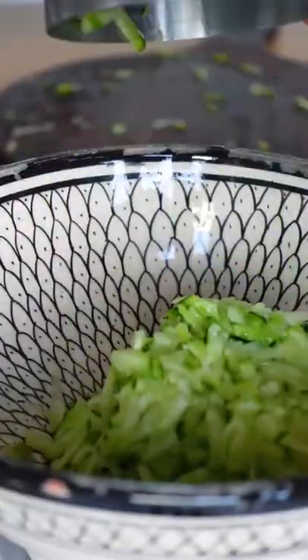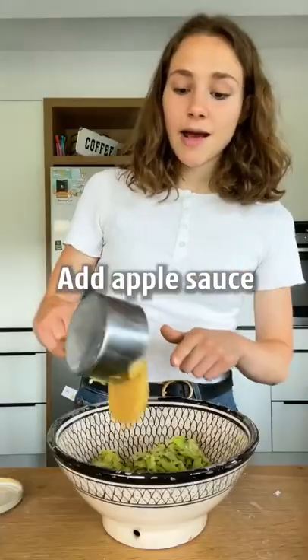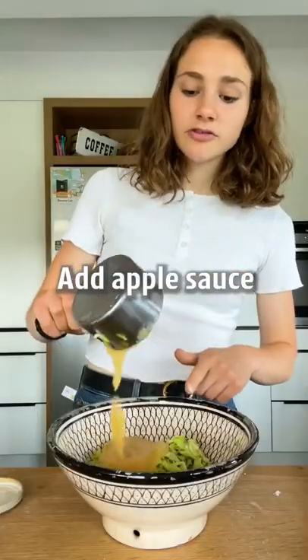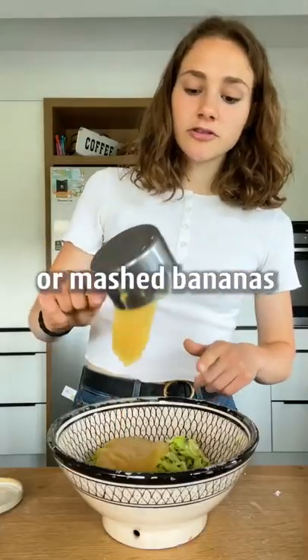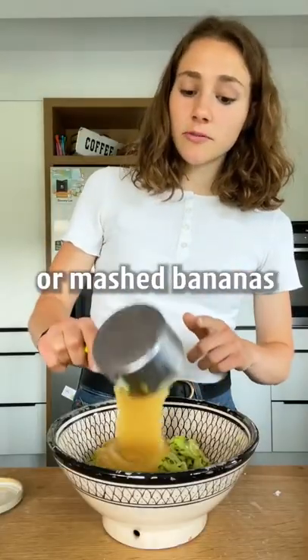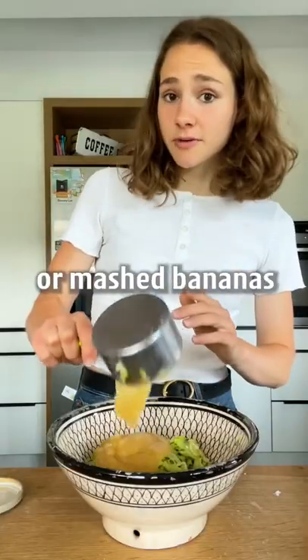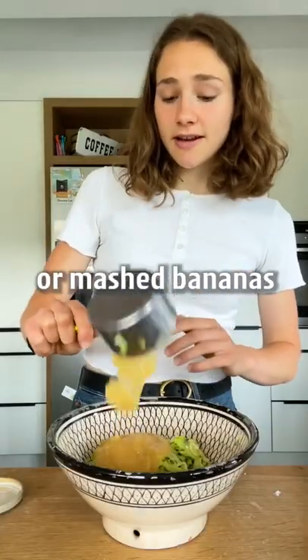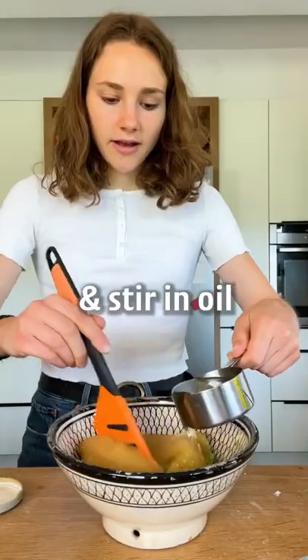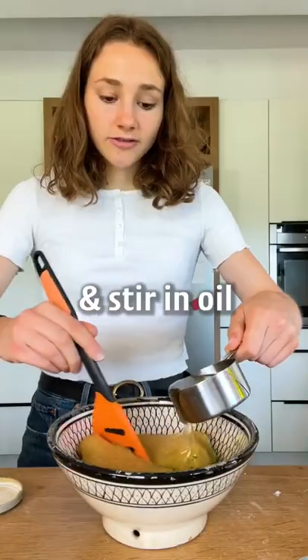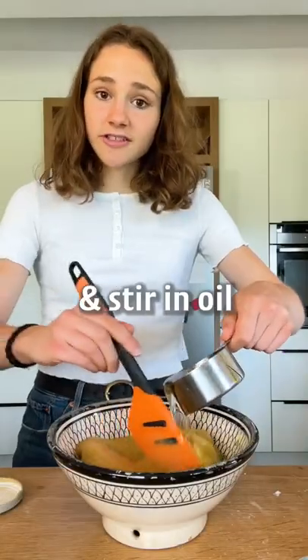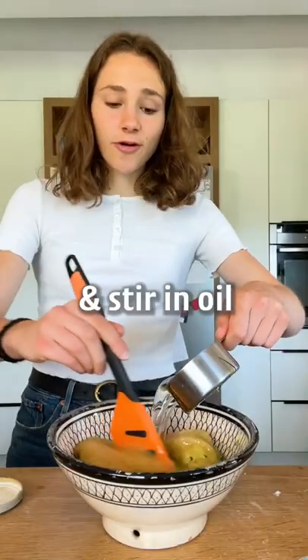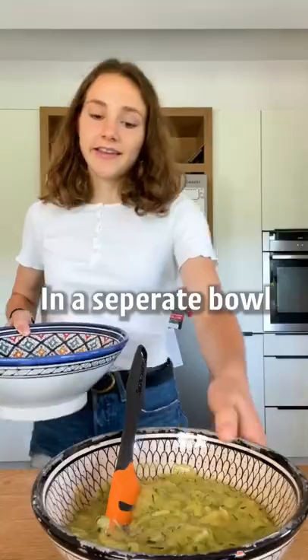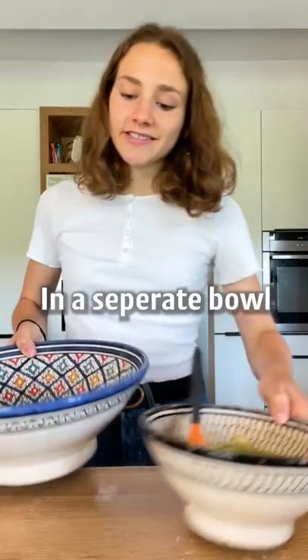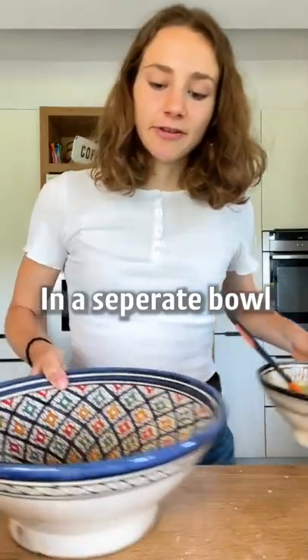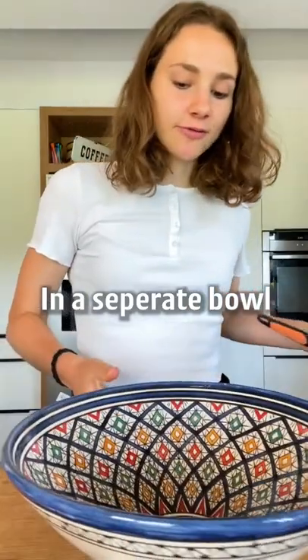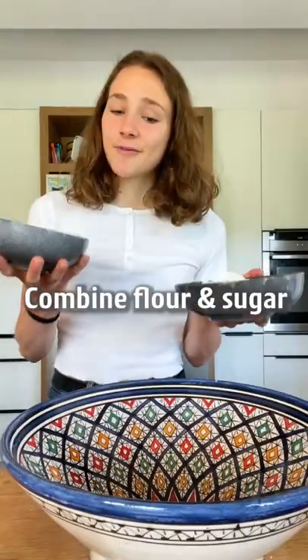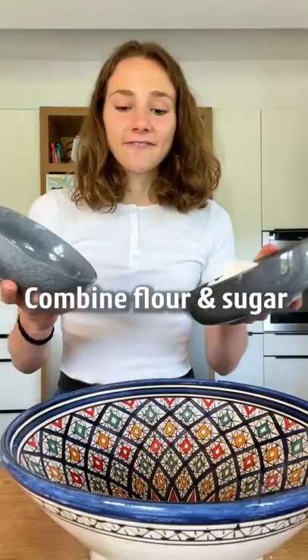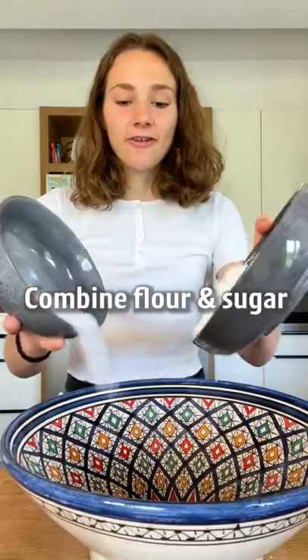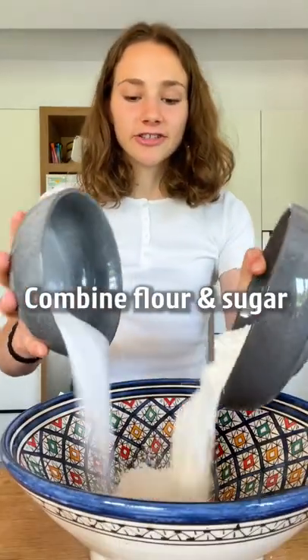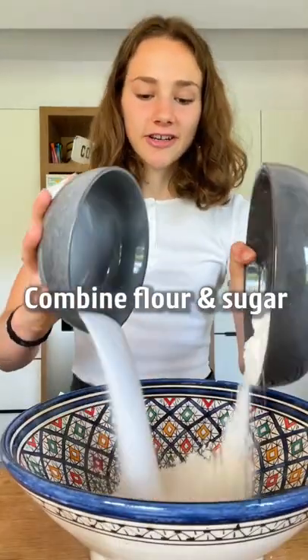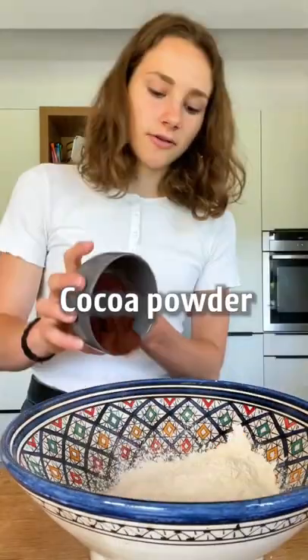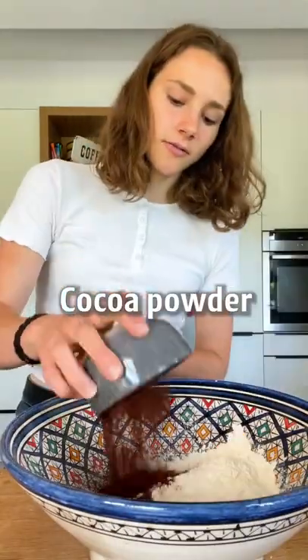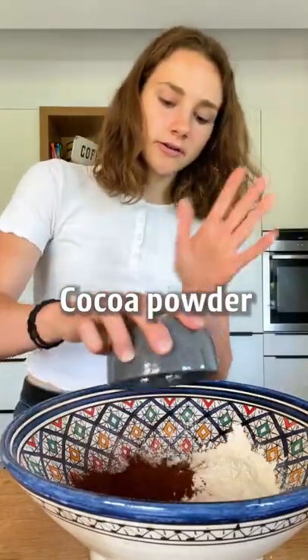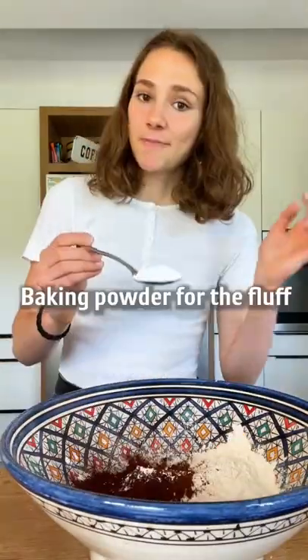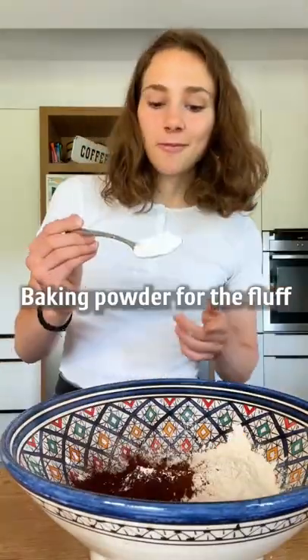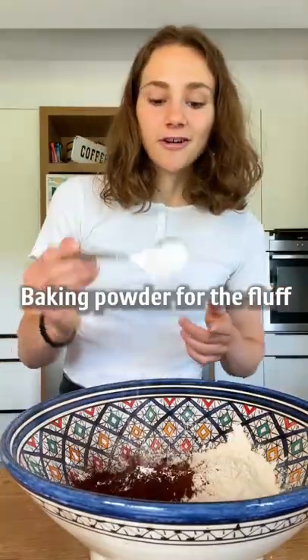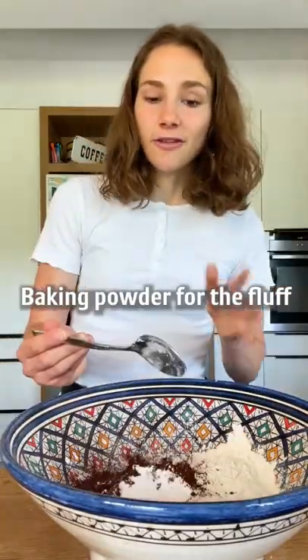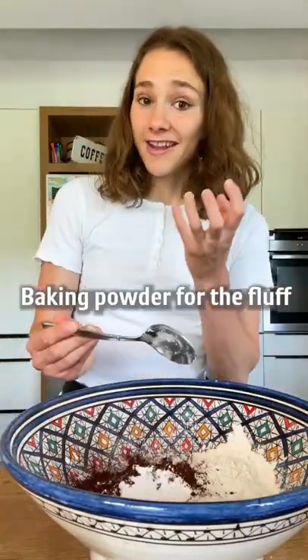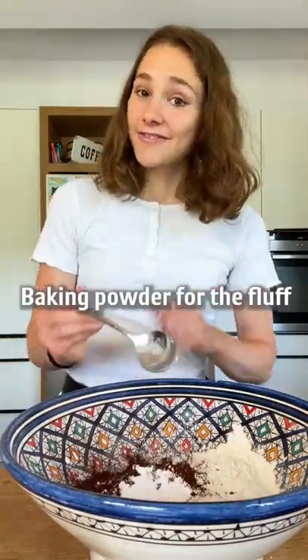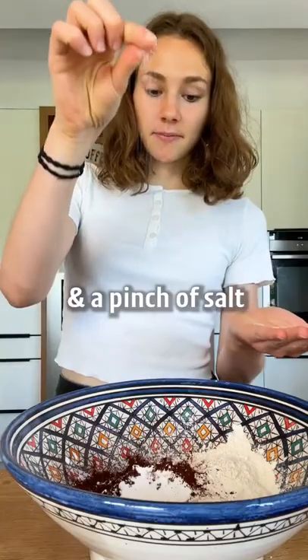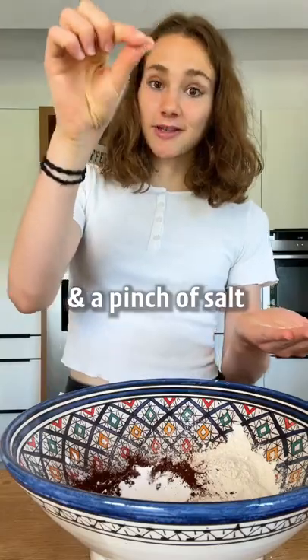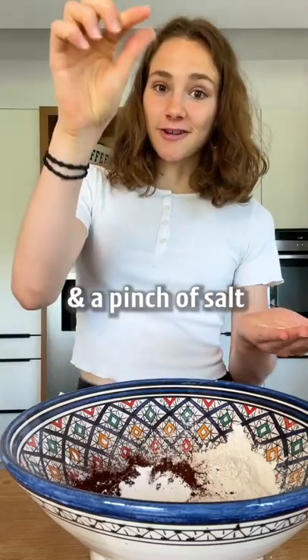Add applesauce or mashed banana and stir in some oil. In a separate bowl, combine flour and sugar, cocoa powder, baking powder for the fluff, and a pinch of salt.